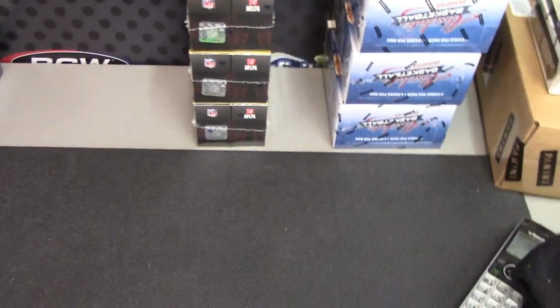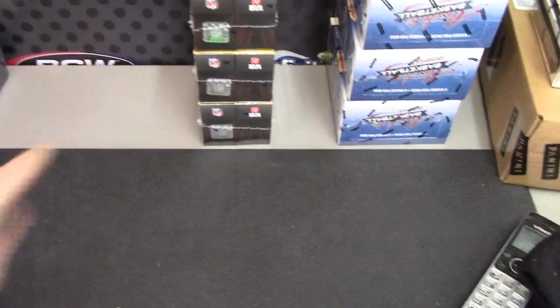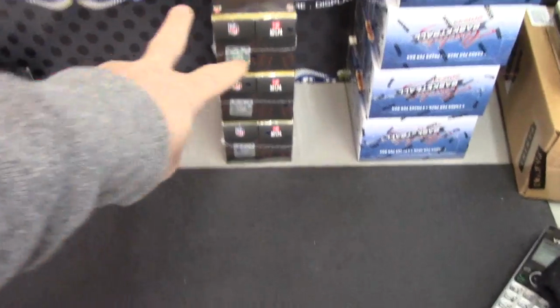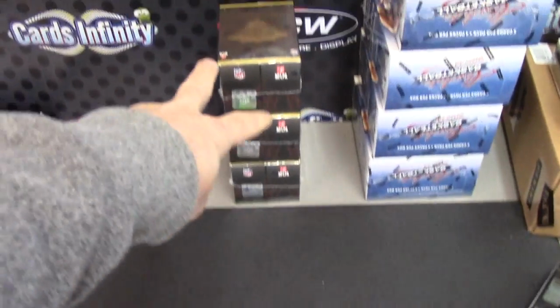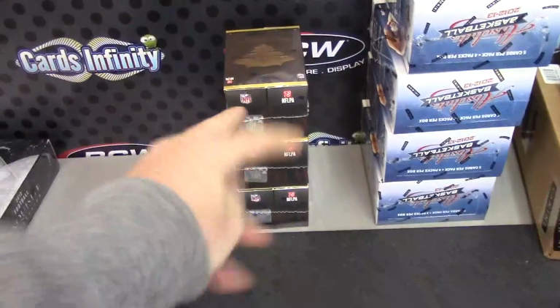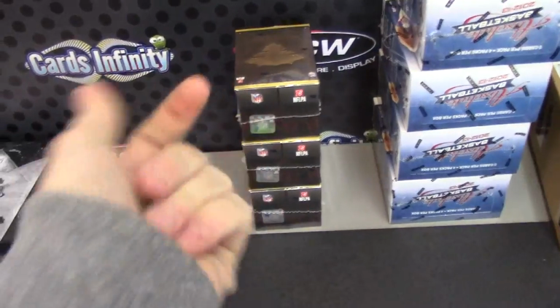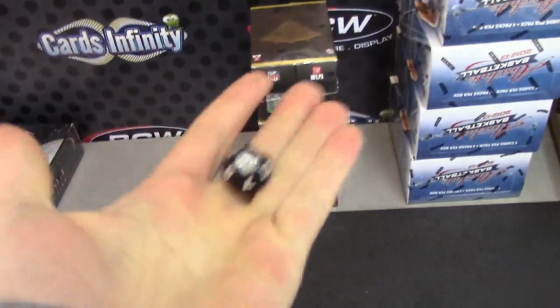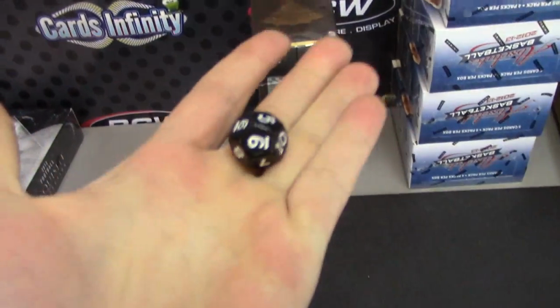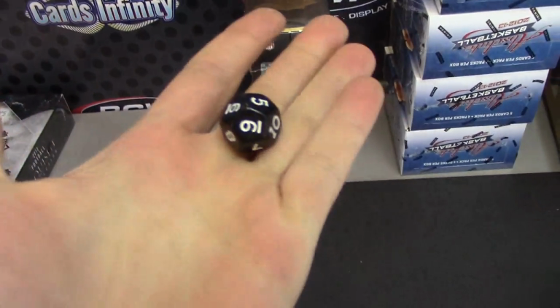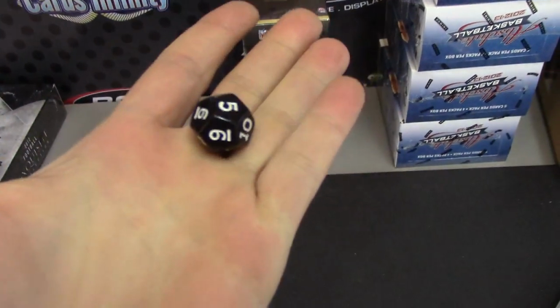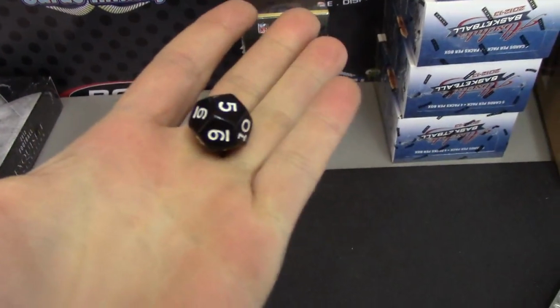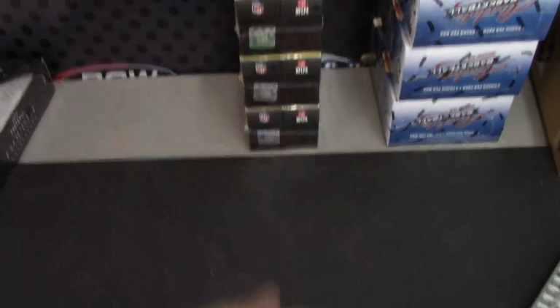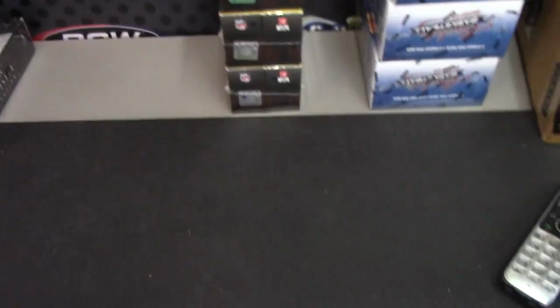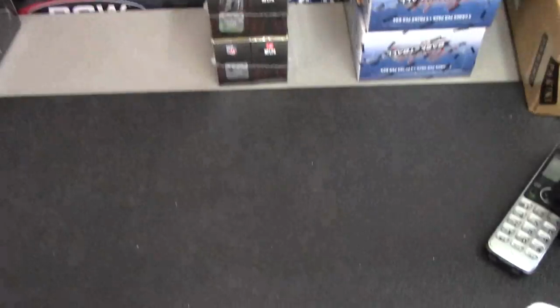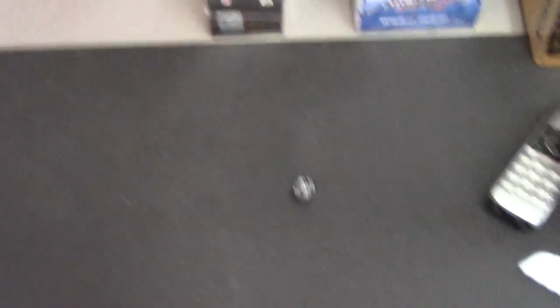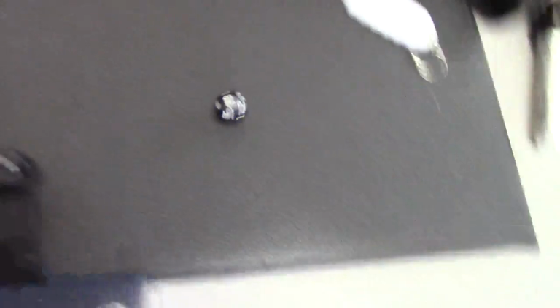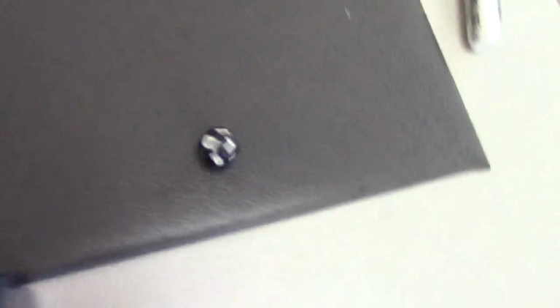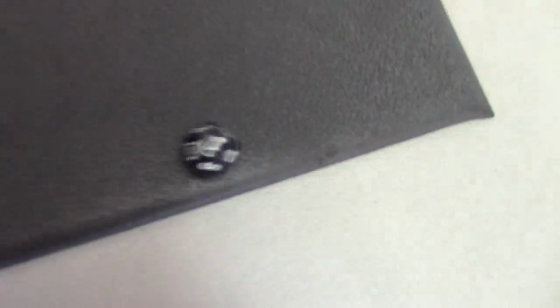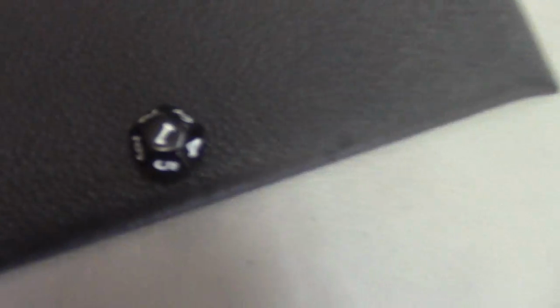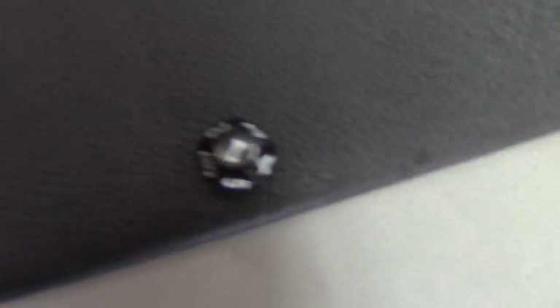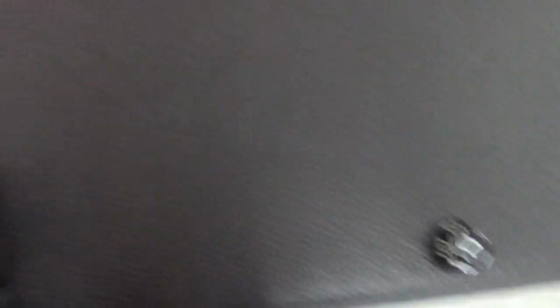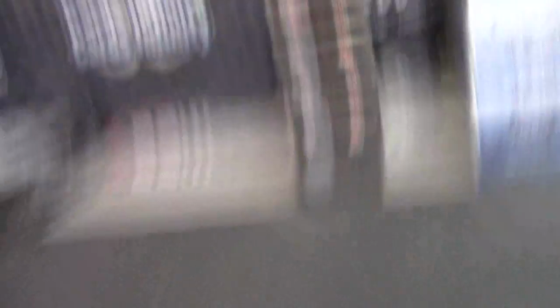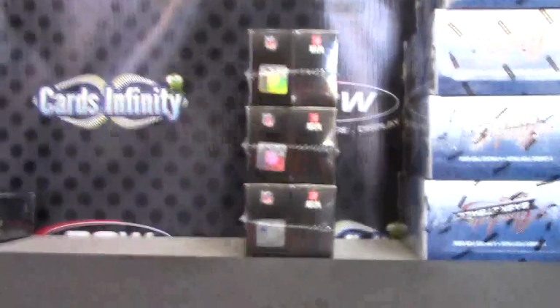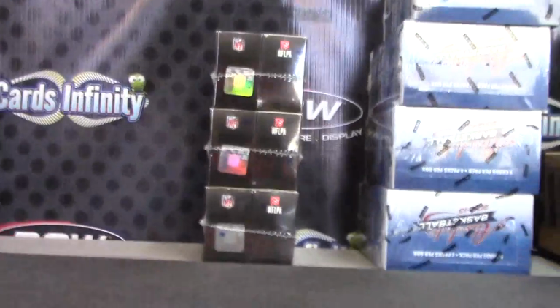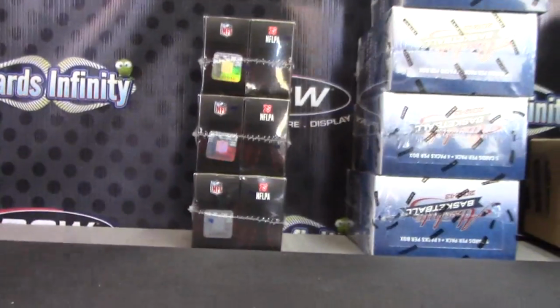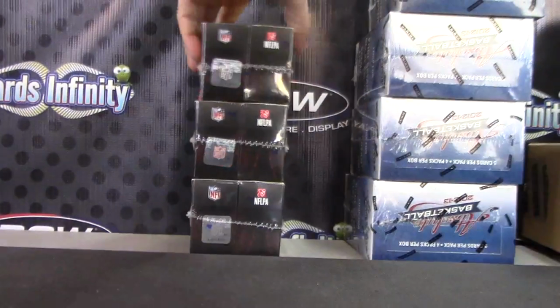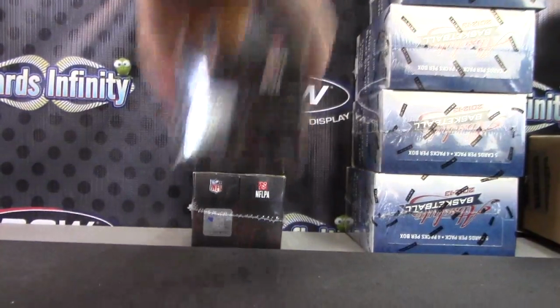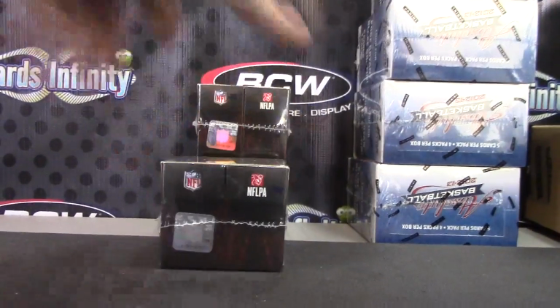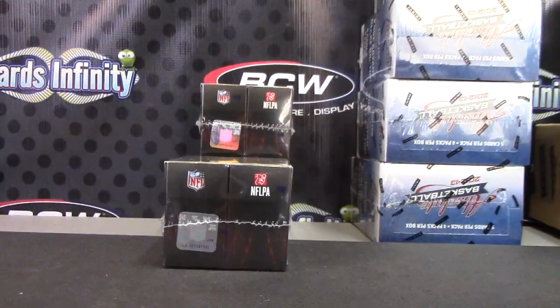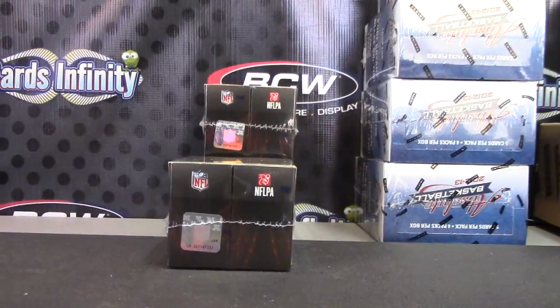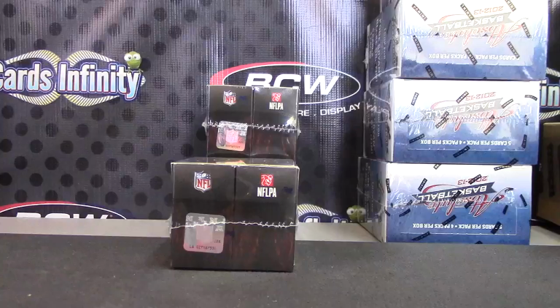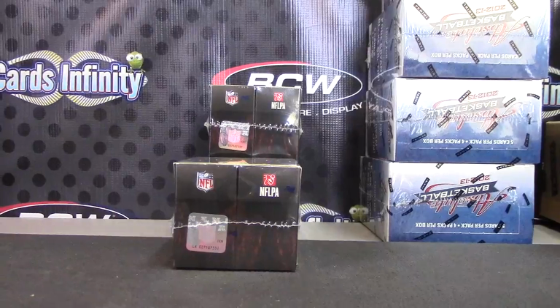Triple Threads, three left, one to four top, five to eight middle, nine to twelve bottom. Number one top, box number thirty-two.